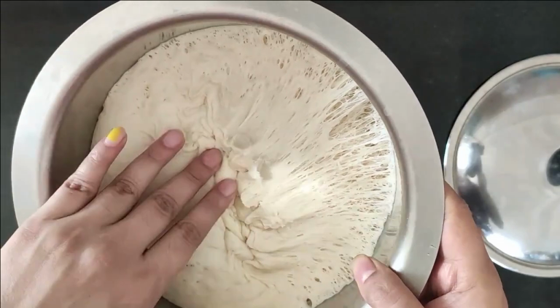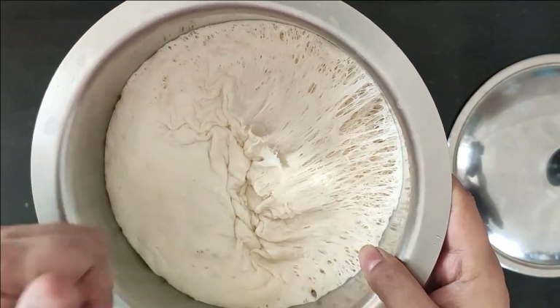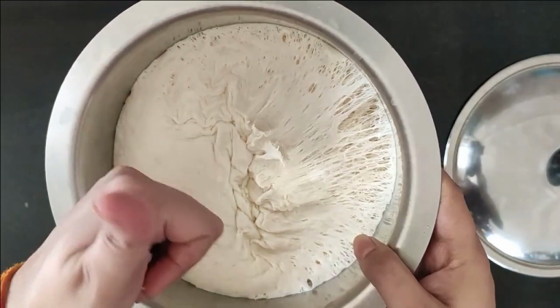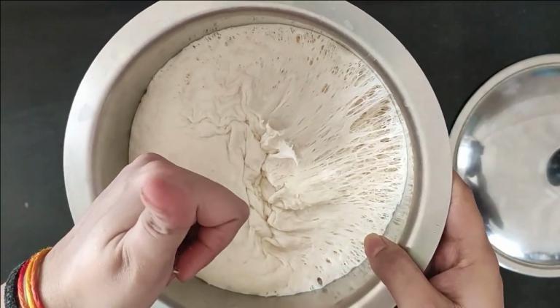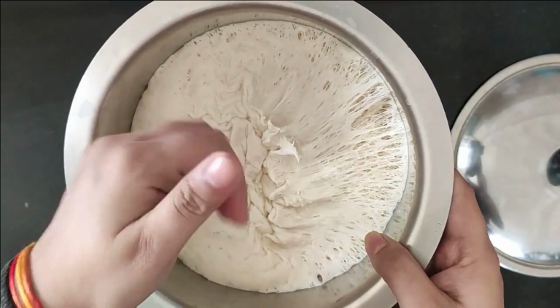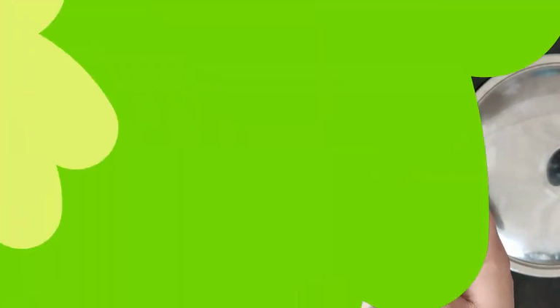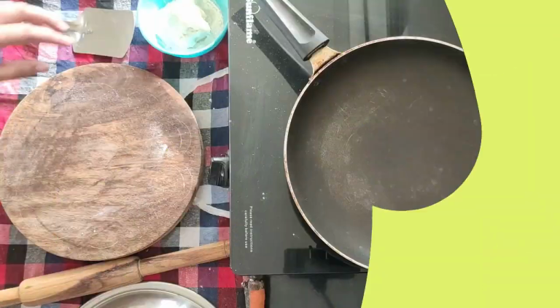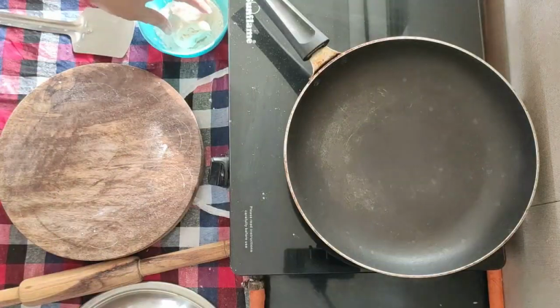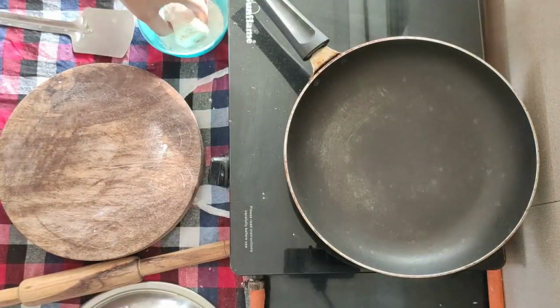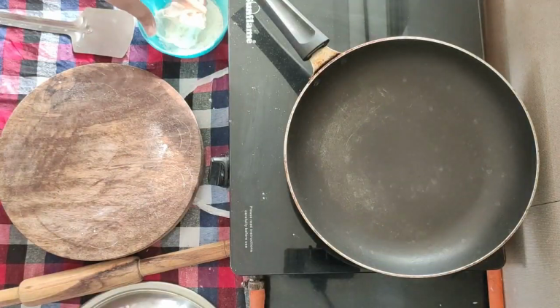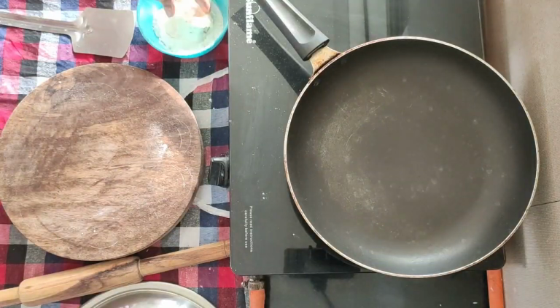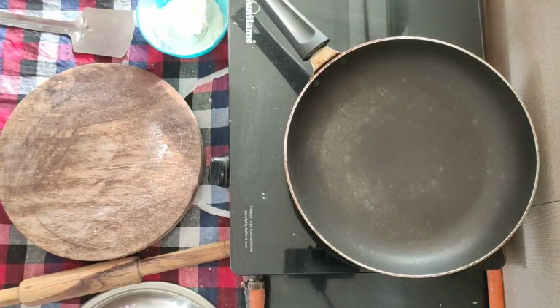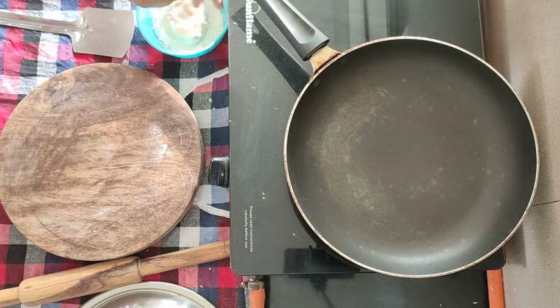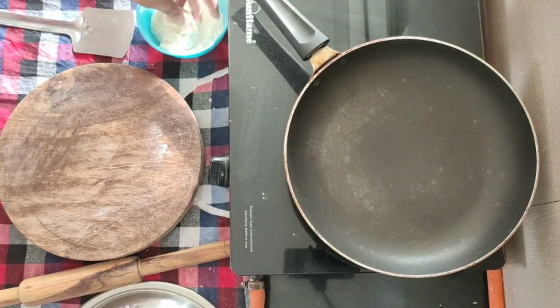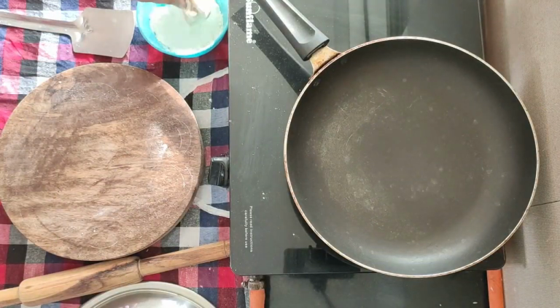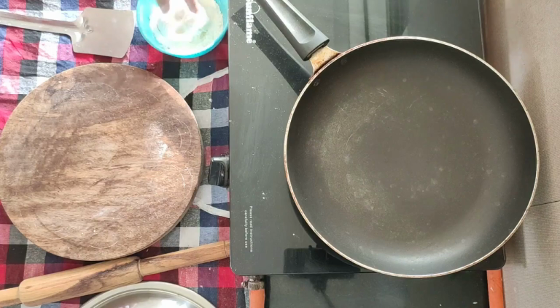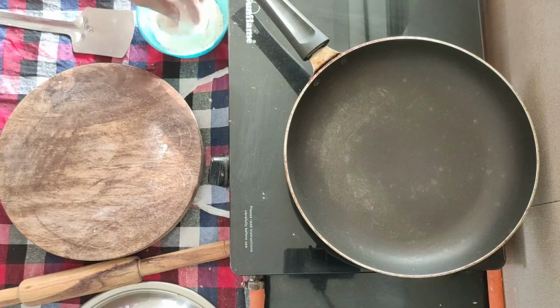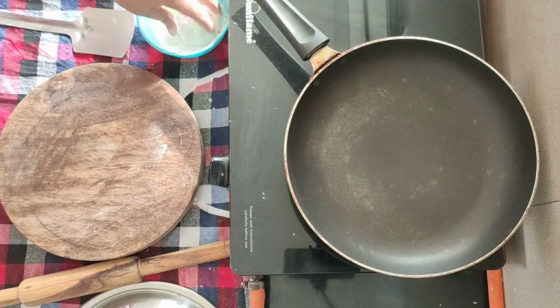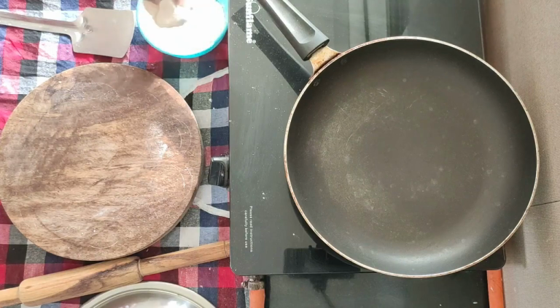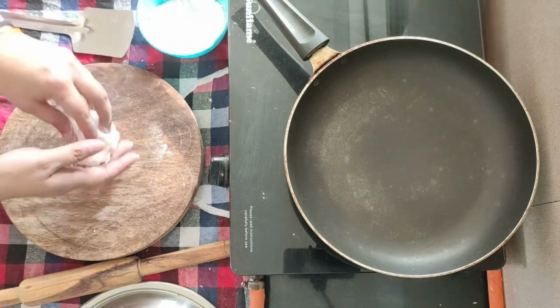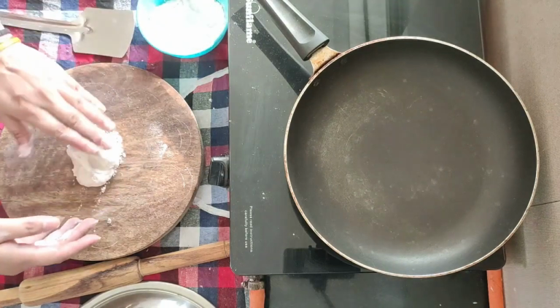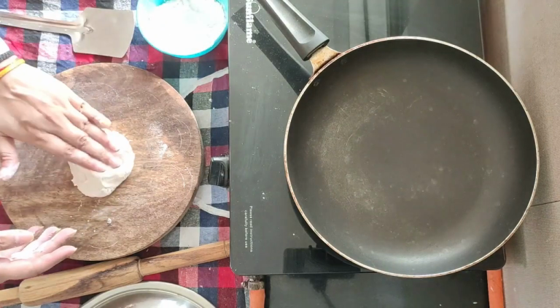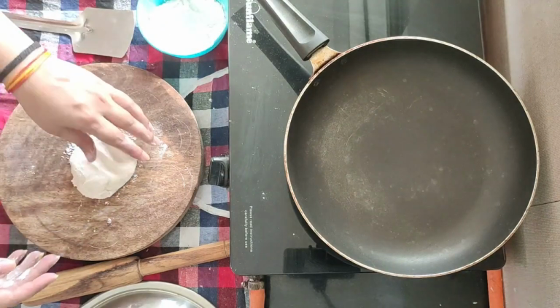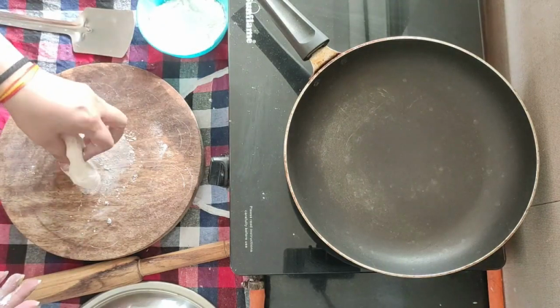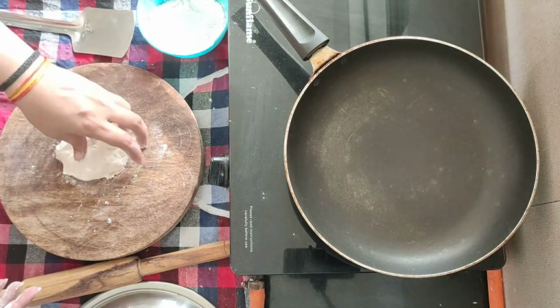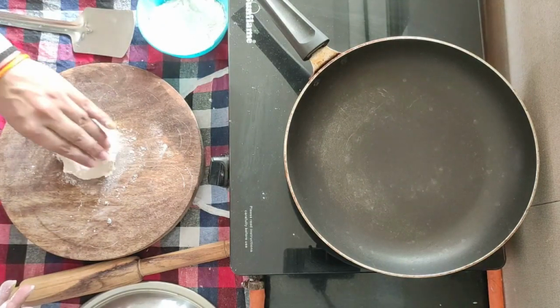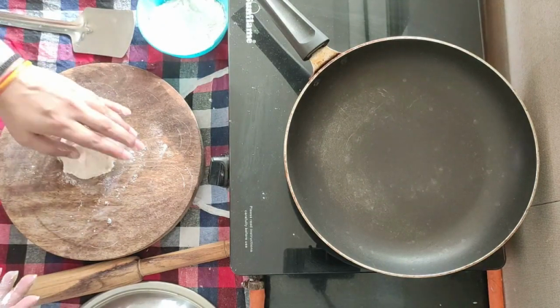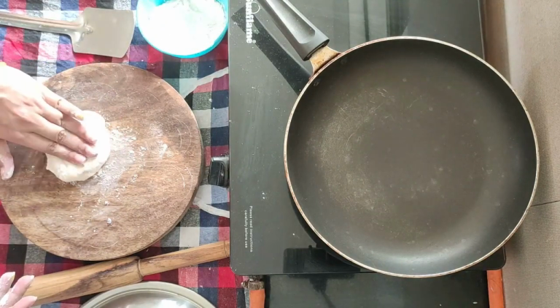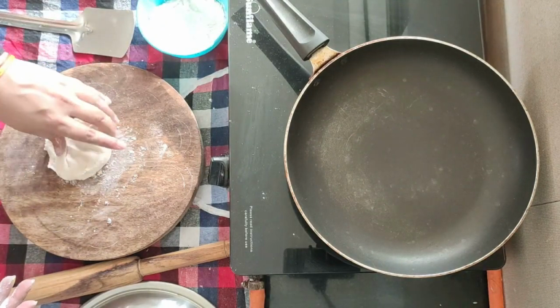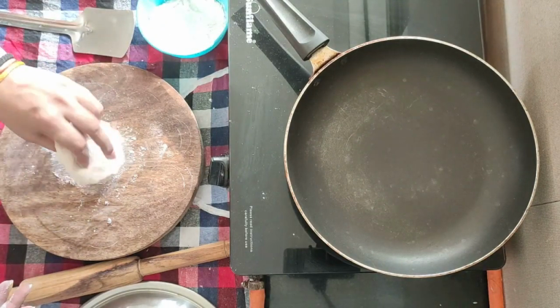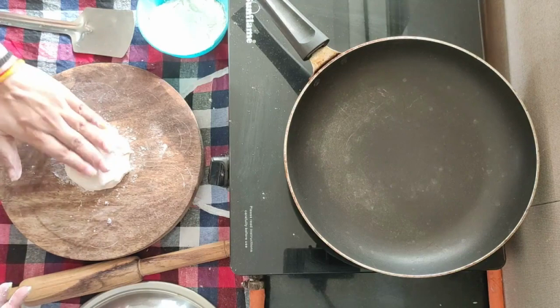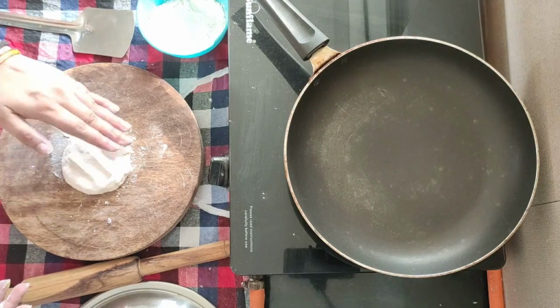Now we will make small balls and give them round shapes. We will flatten the dough.